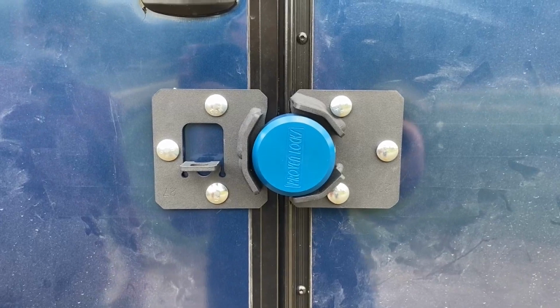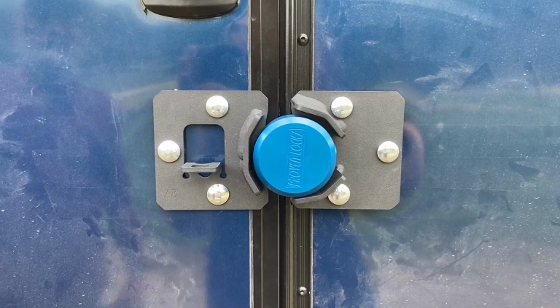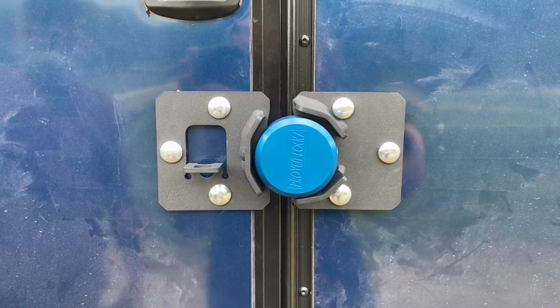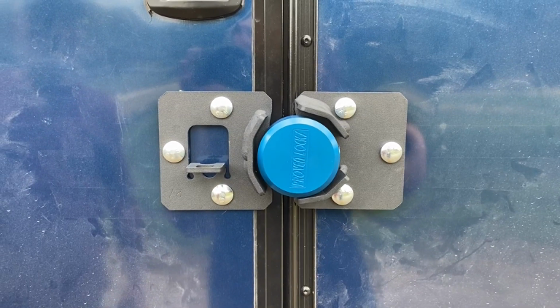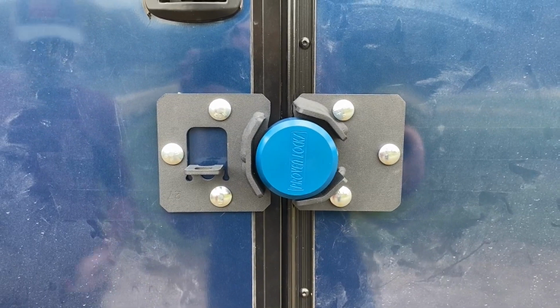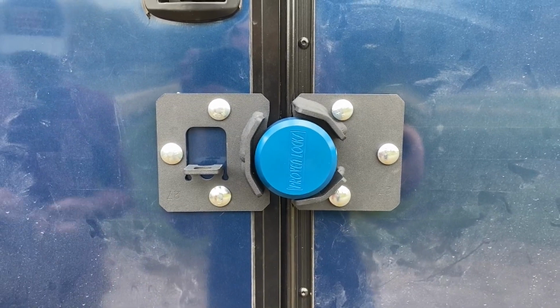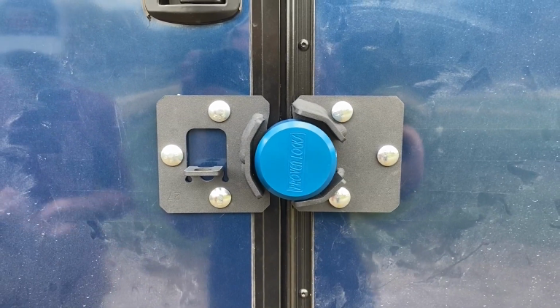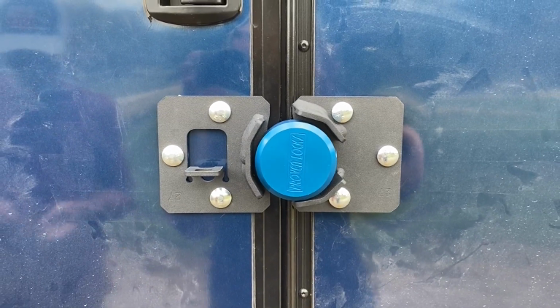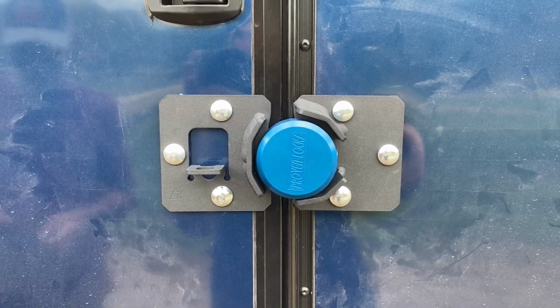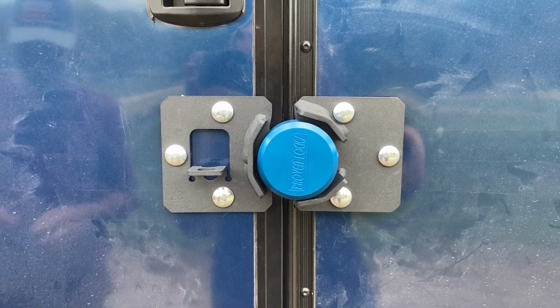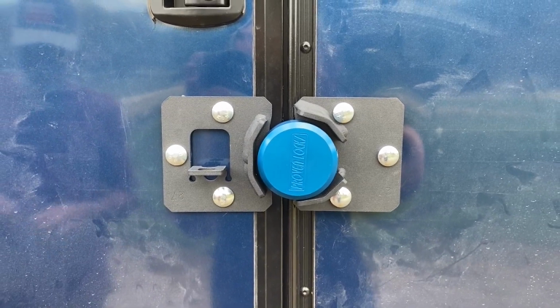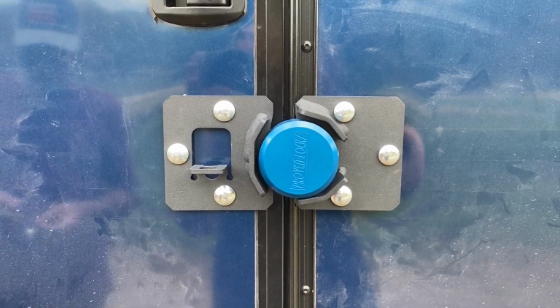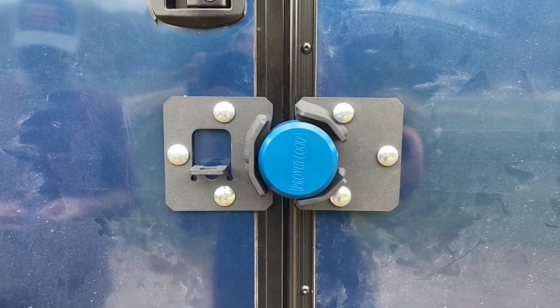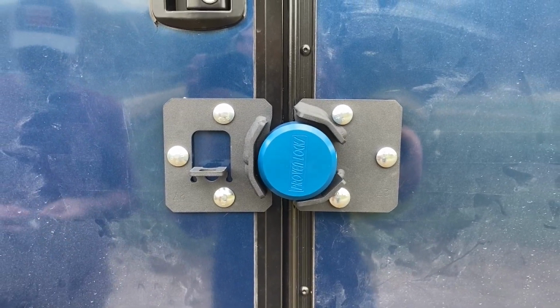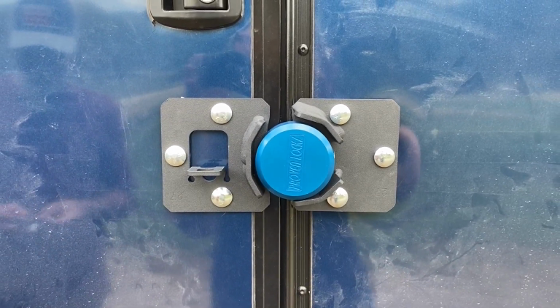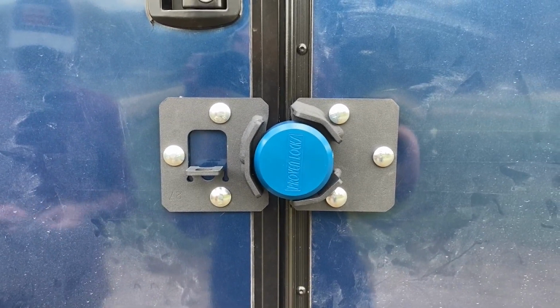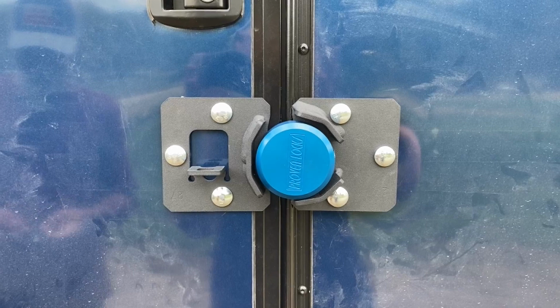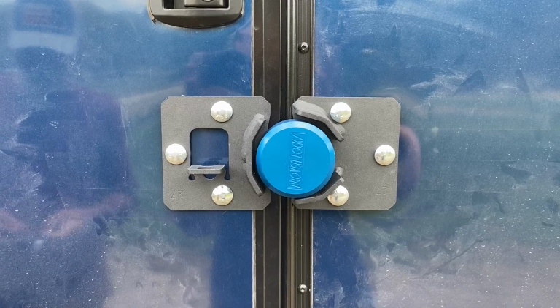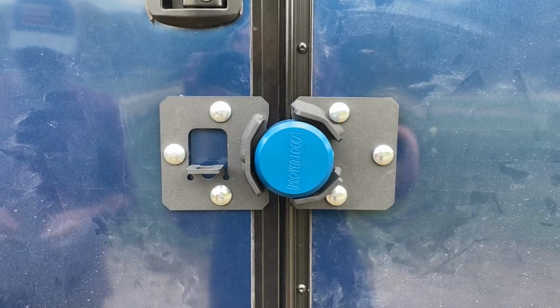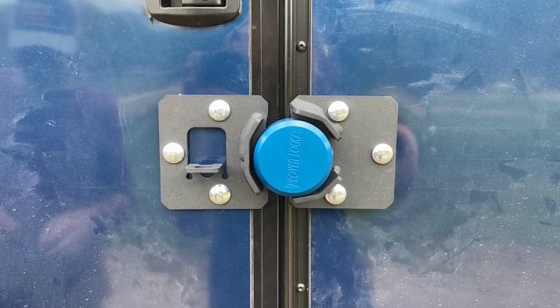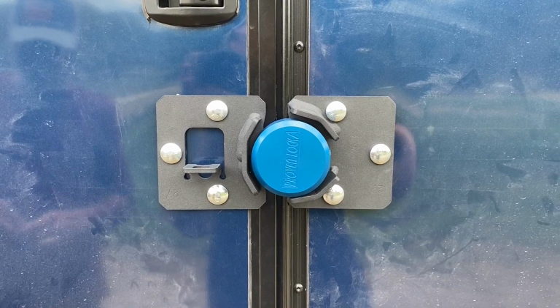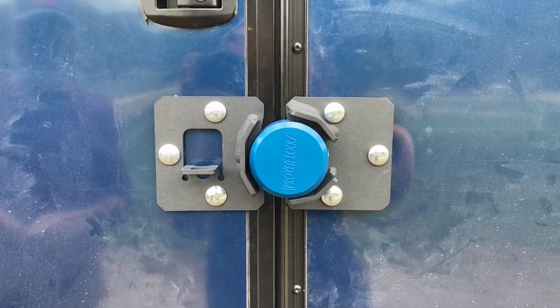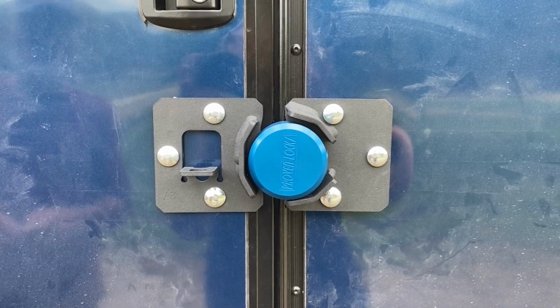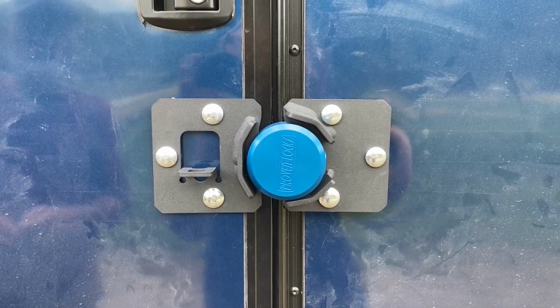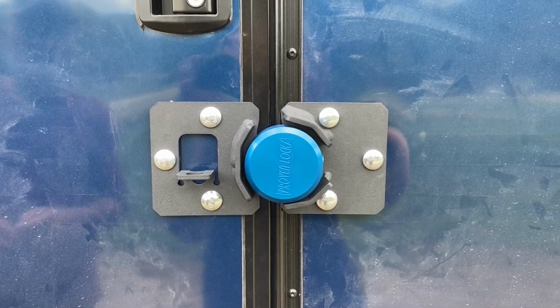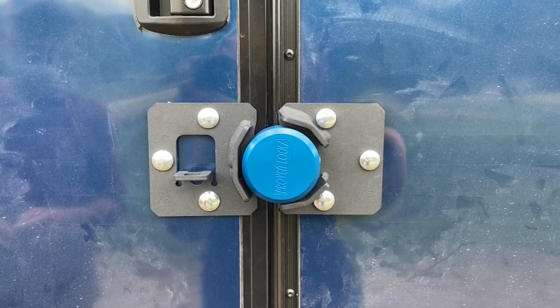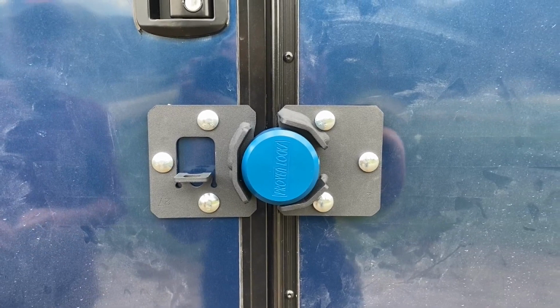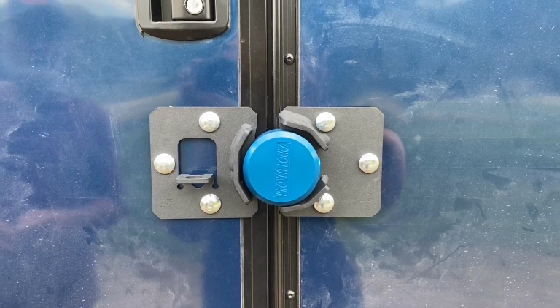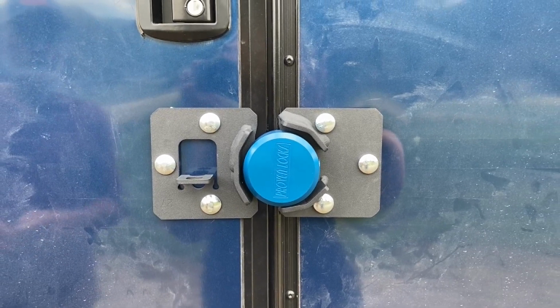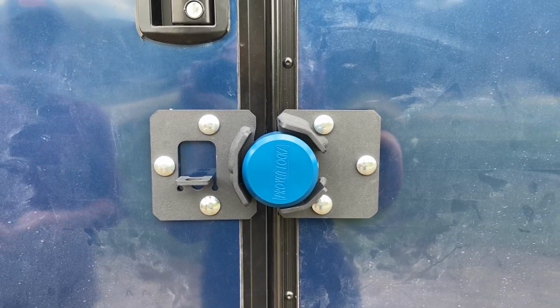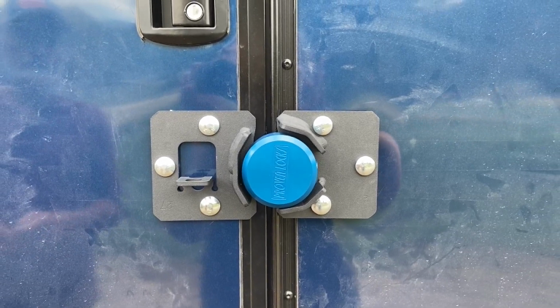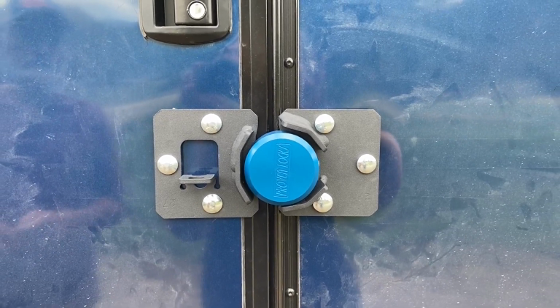We are very proud of the Proven Lock System. We have it on all doors on this particular unit. I do hope that you find this review helpful.